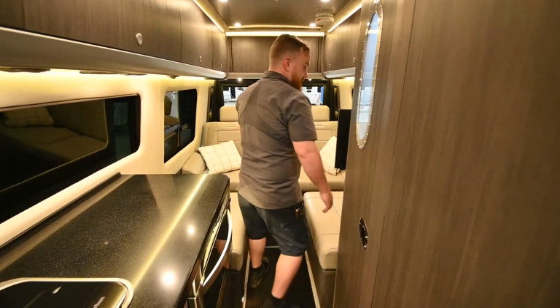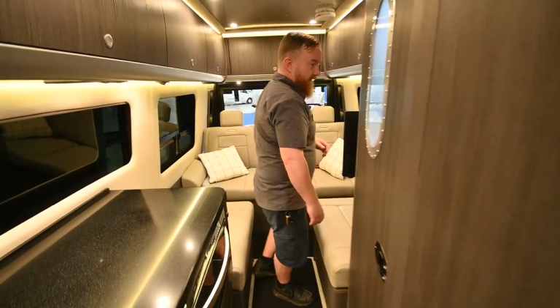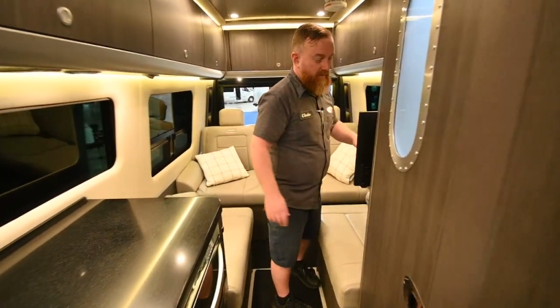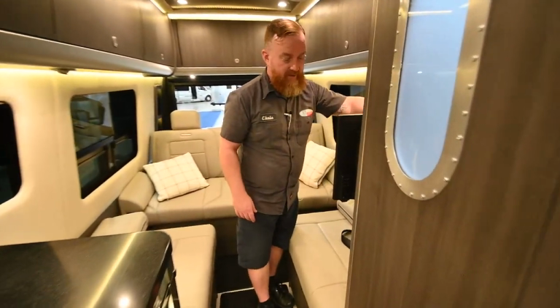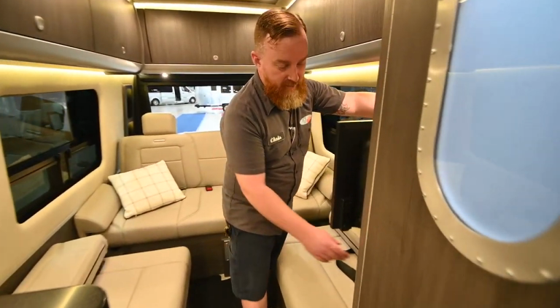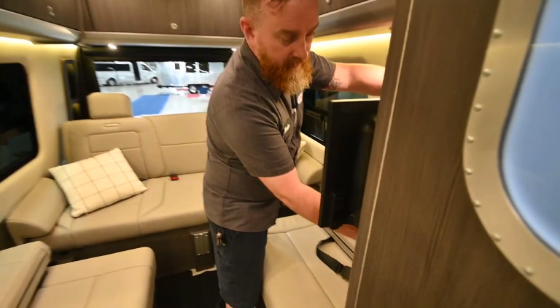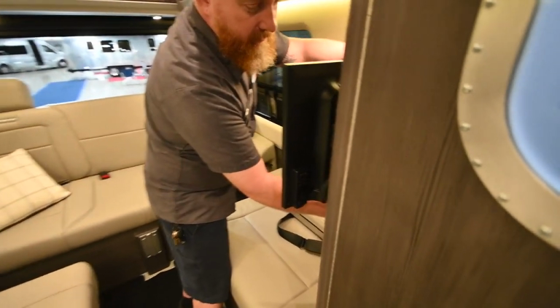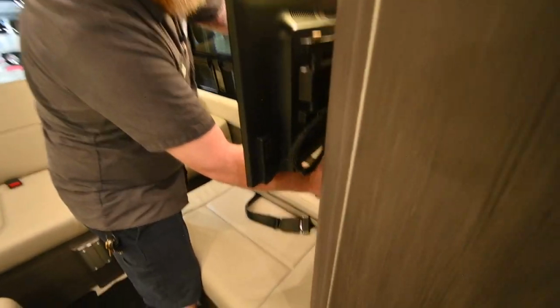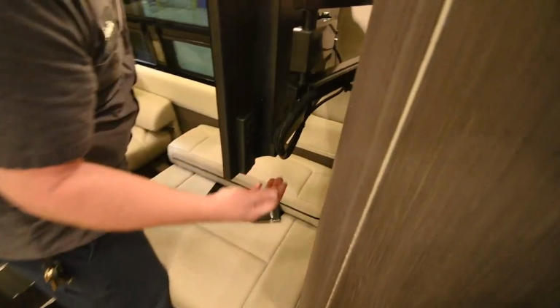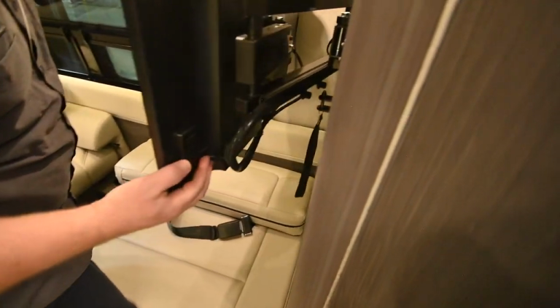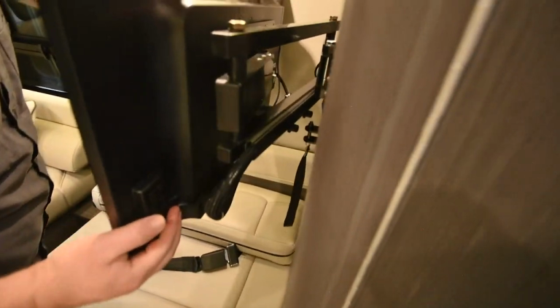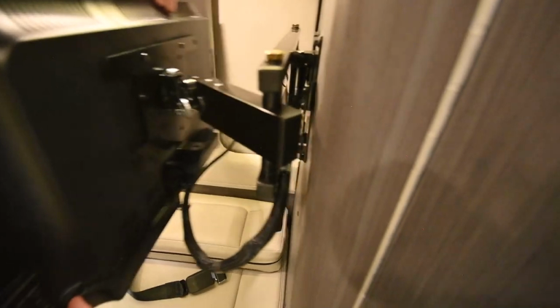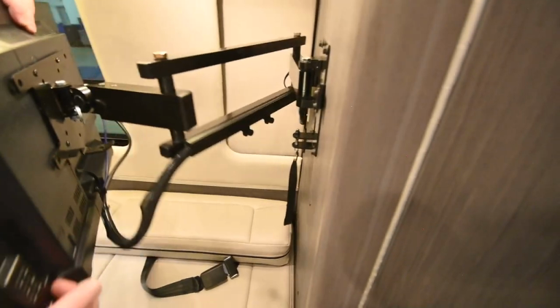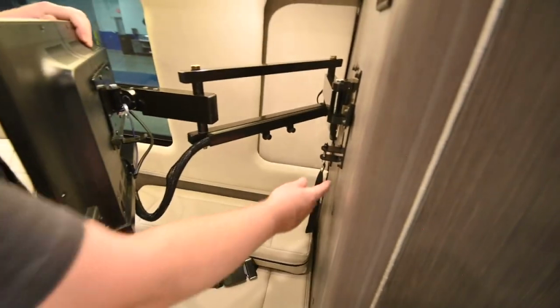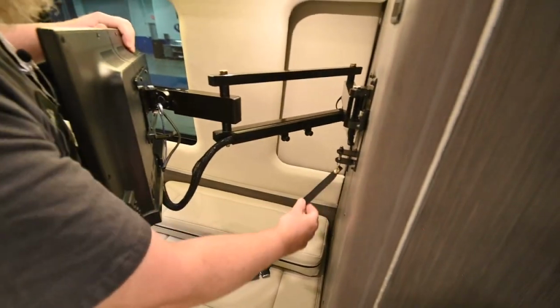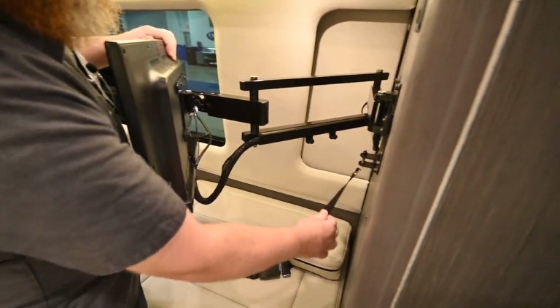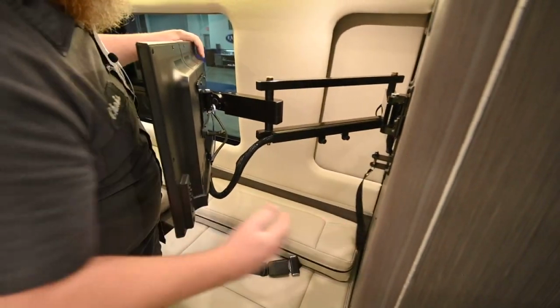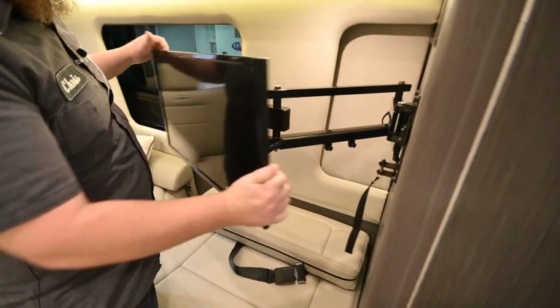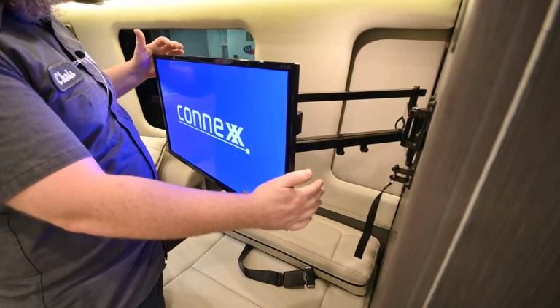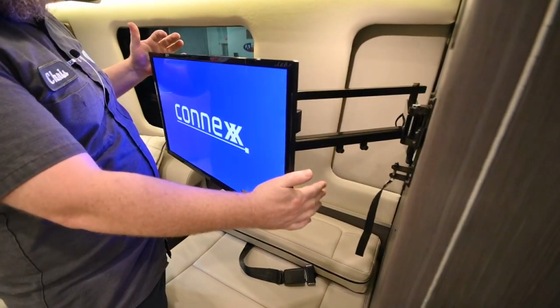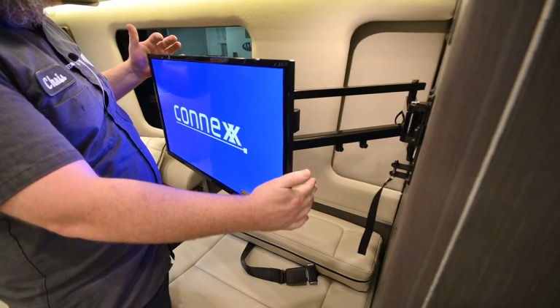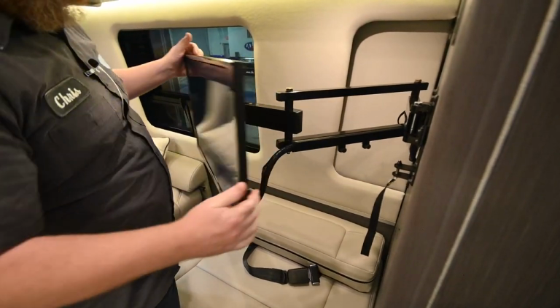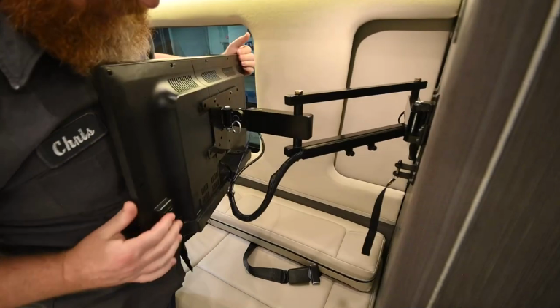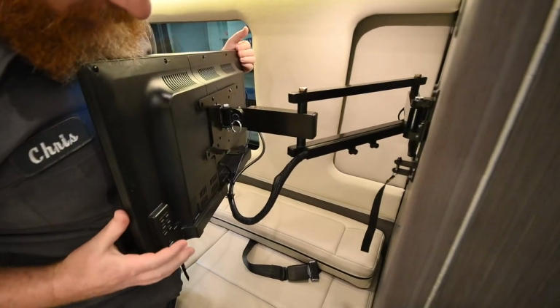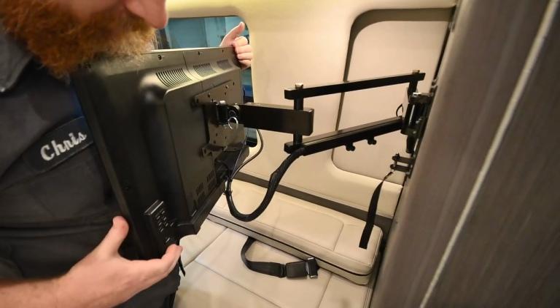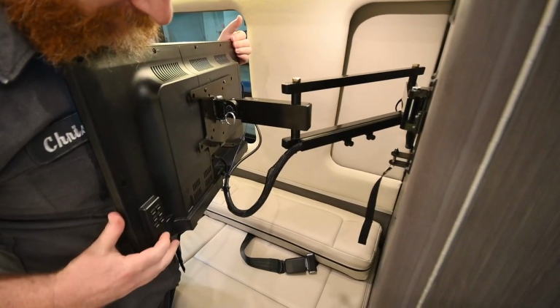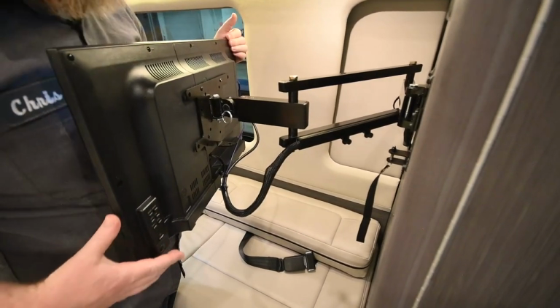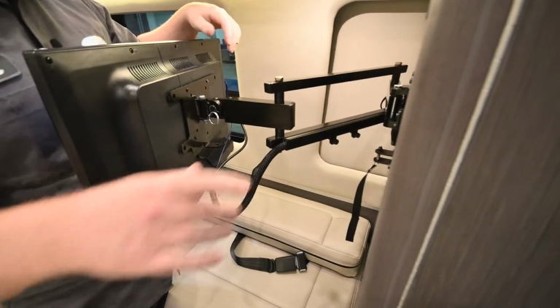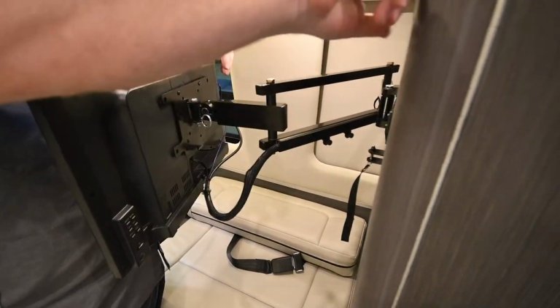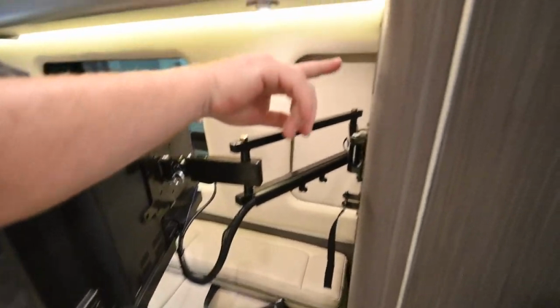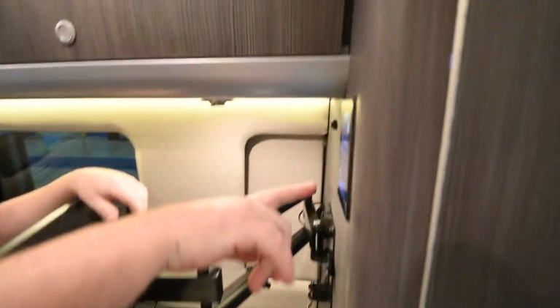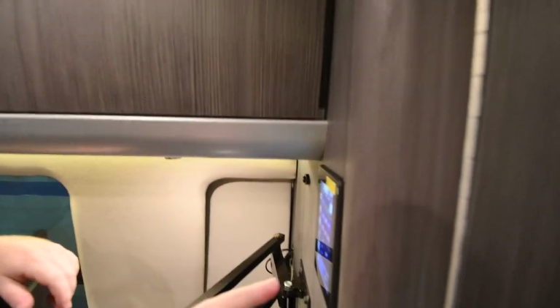Back here, we've got another TV on a travel bracket. If you pull the little nylon strap, you'll be able to position it where you can see it a little better. And there's another repeater panel for the Firefly.